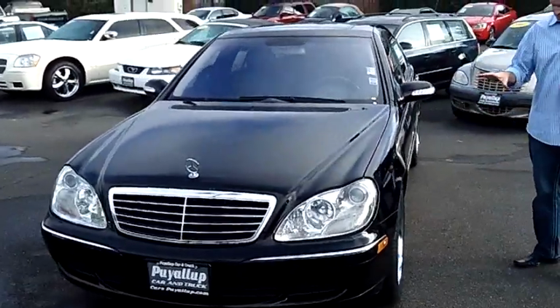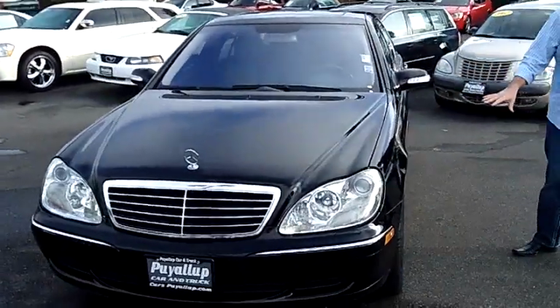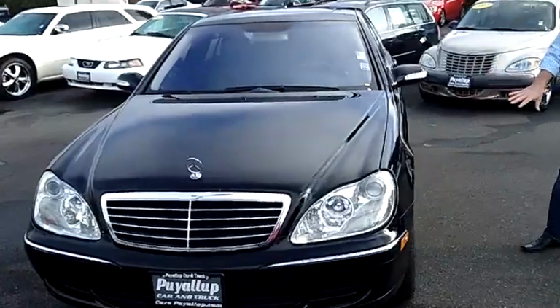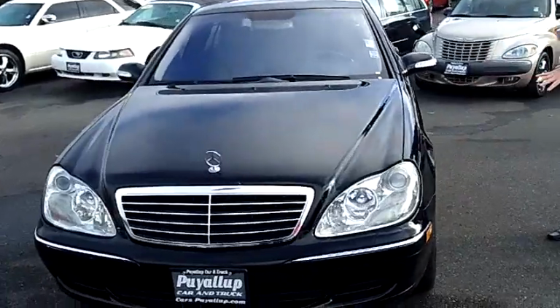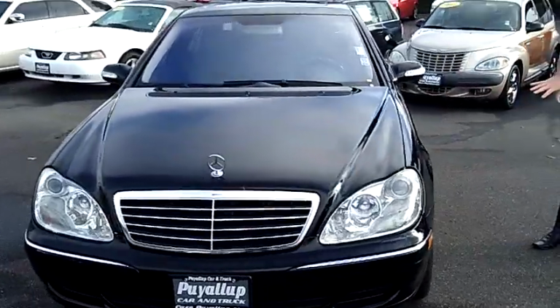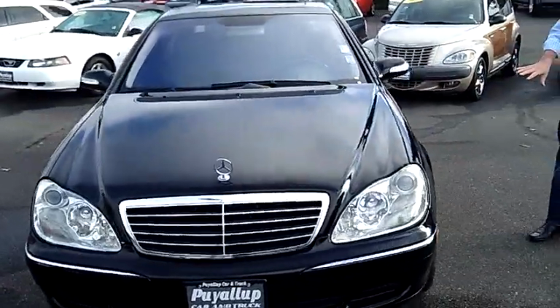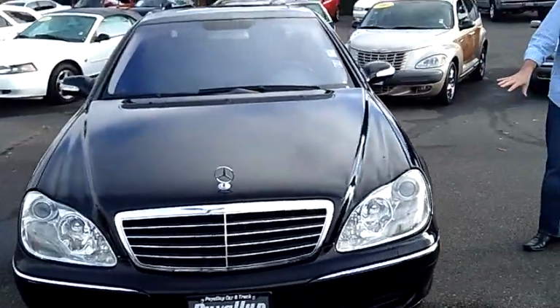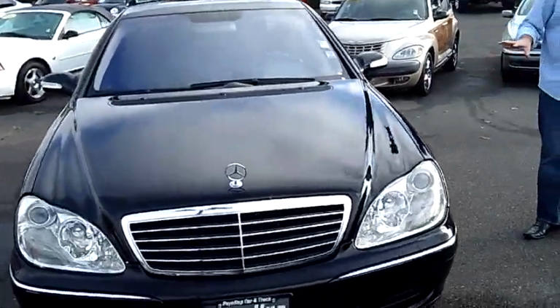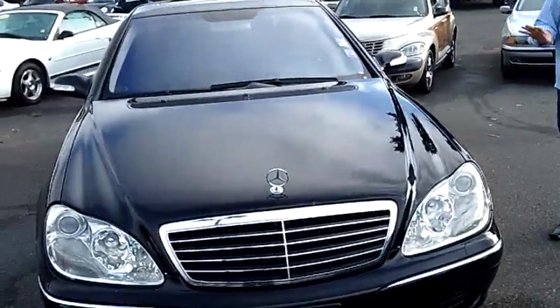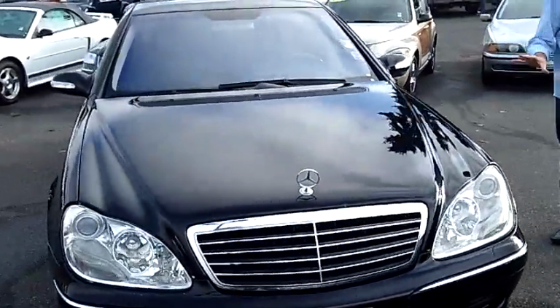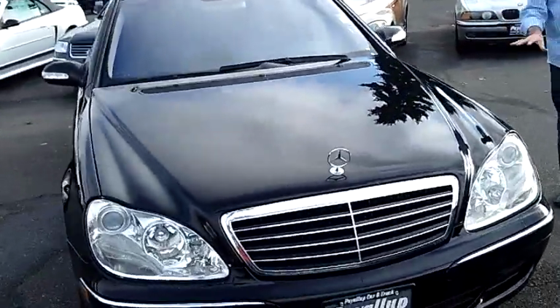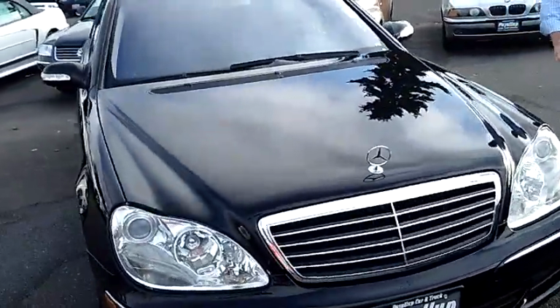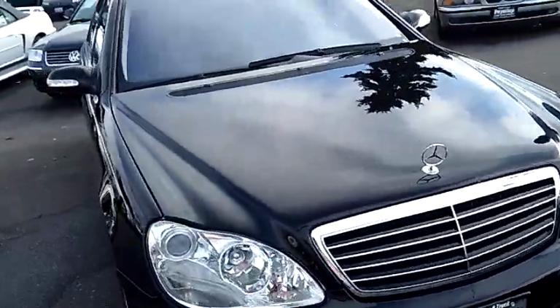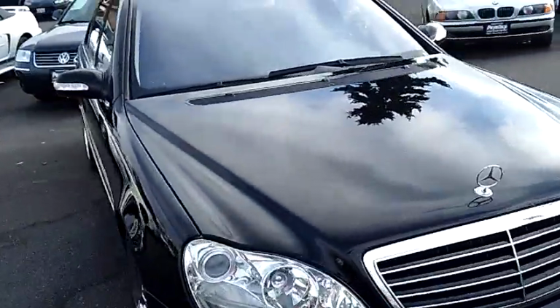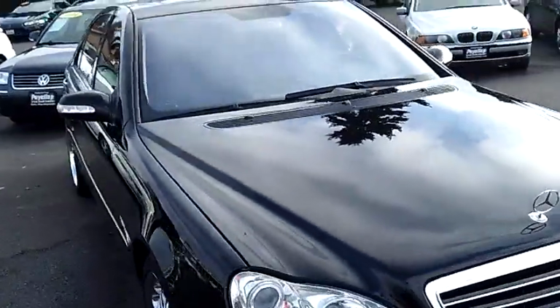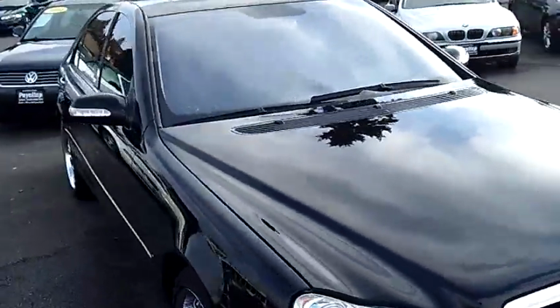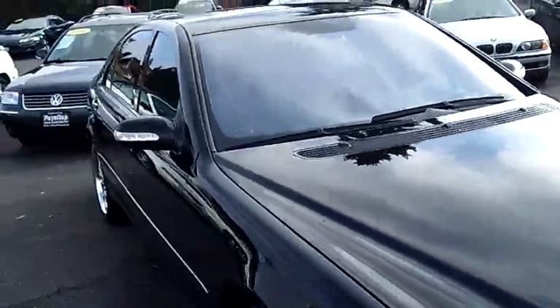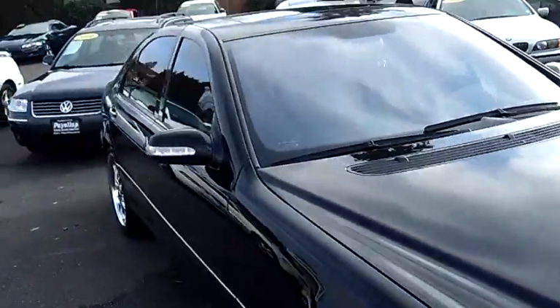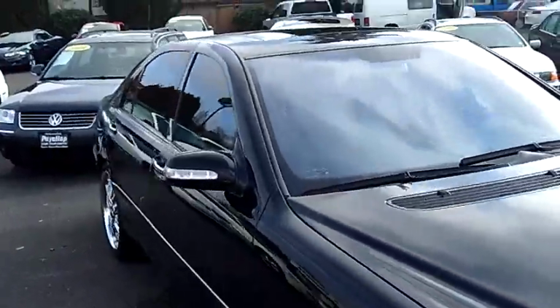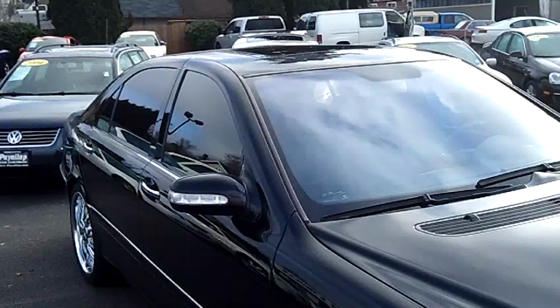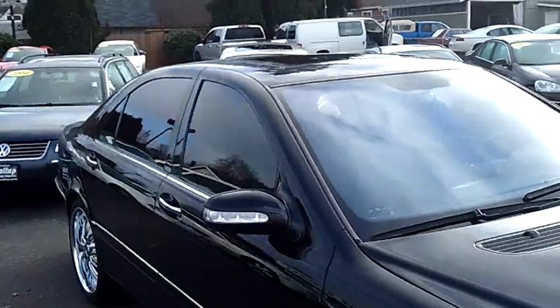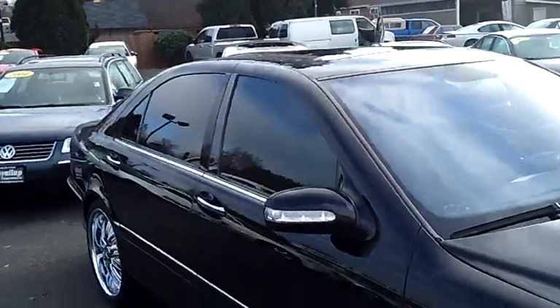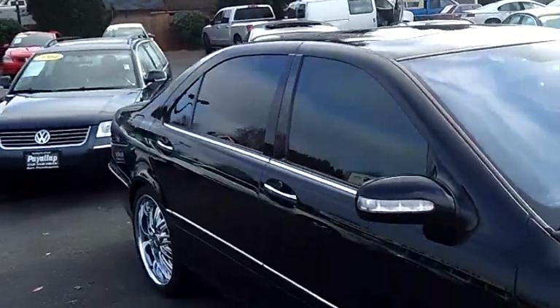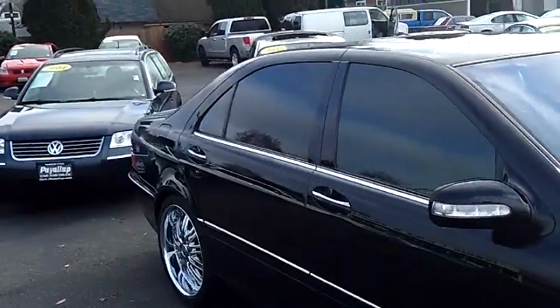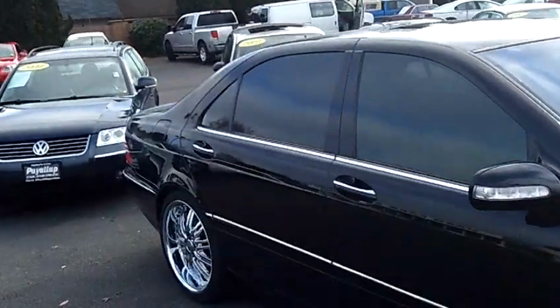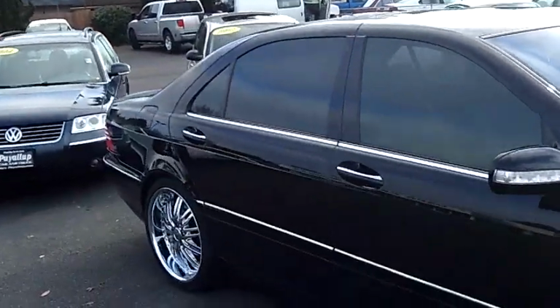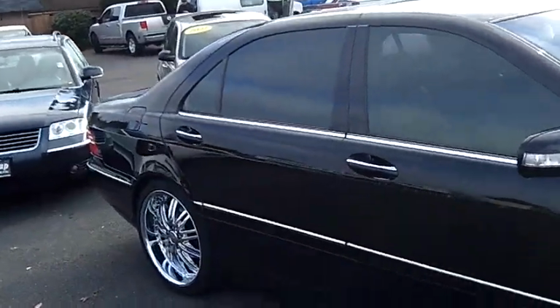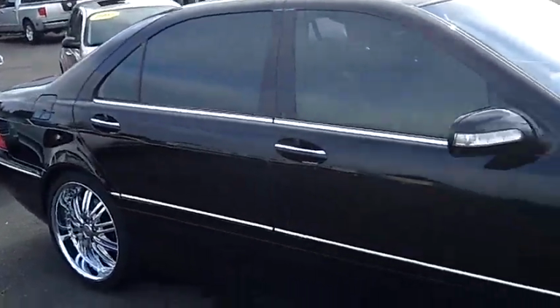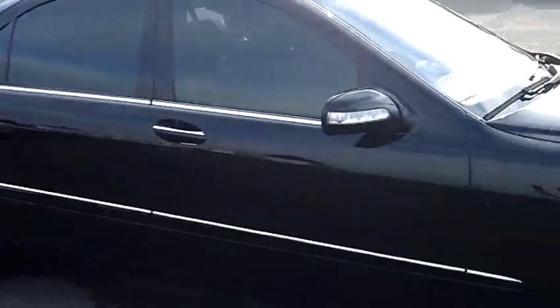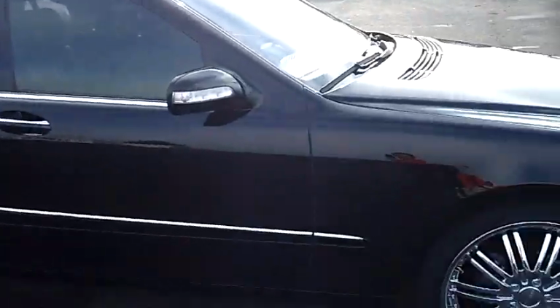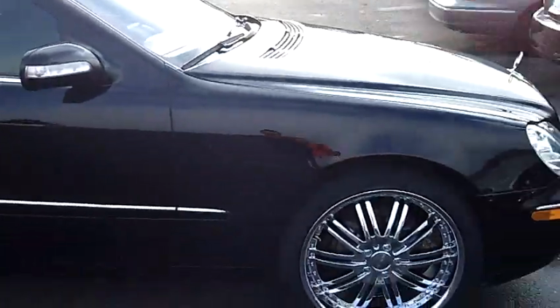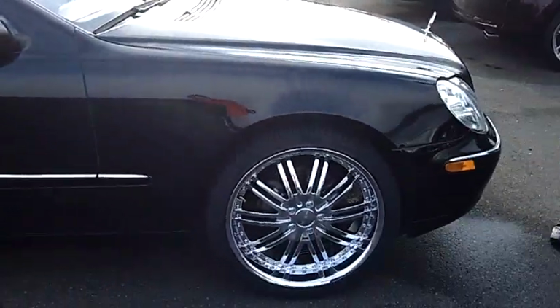As you can see, we've actually dressed this one up with some nice, brand new custom 20 inch wheels and tires. This is actually a local trade-in, clean vehicle history report, never been in an accident.